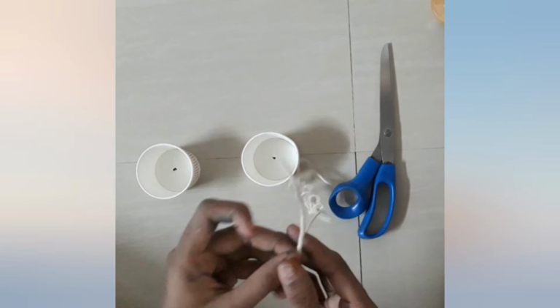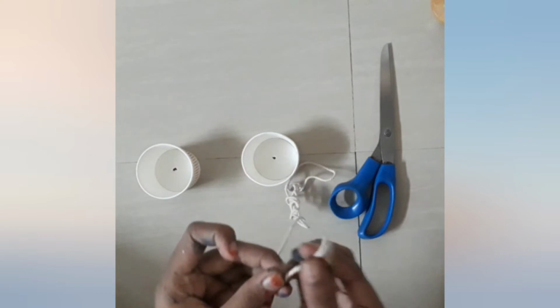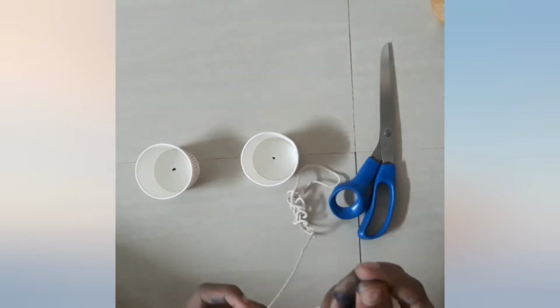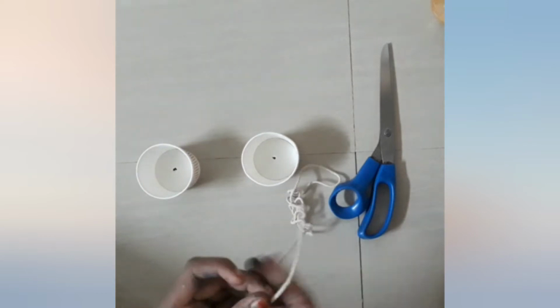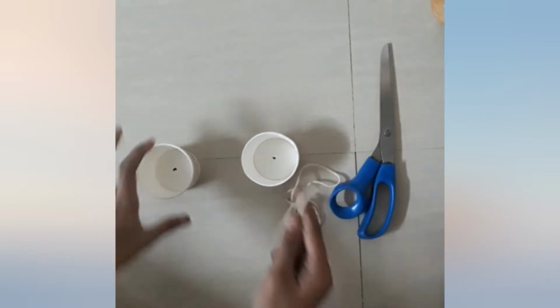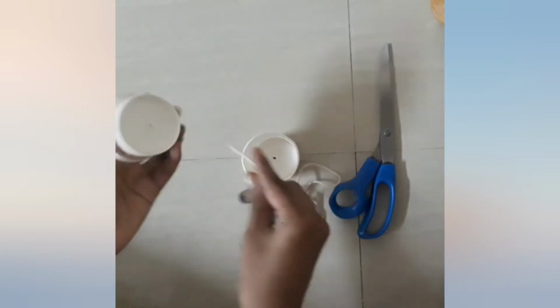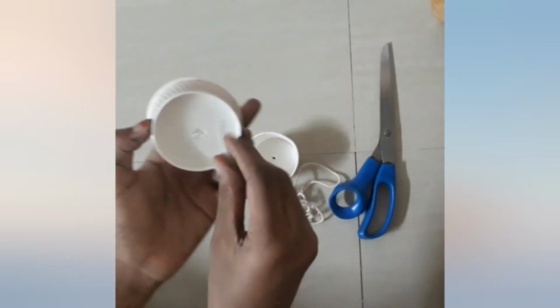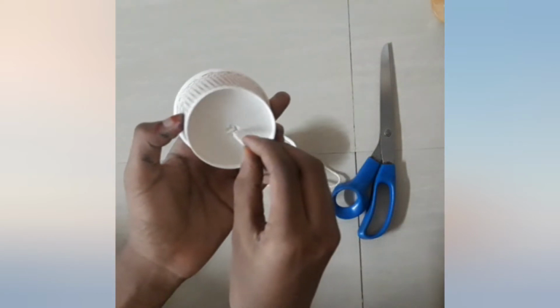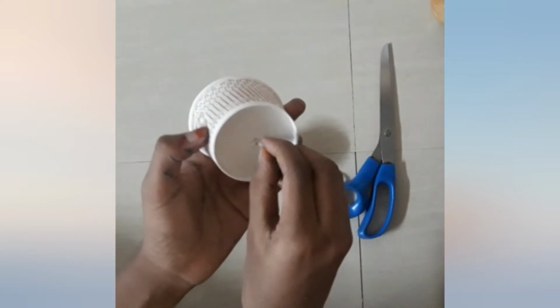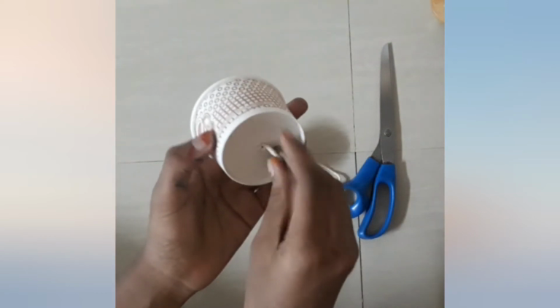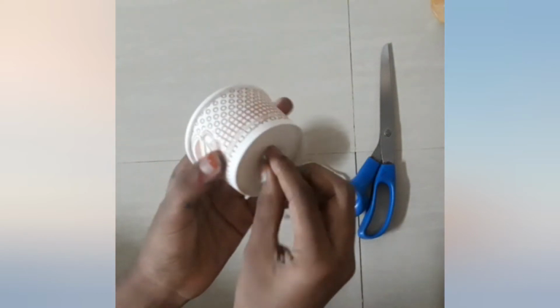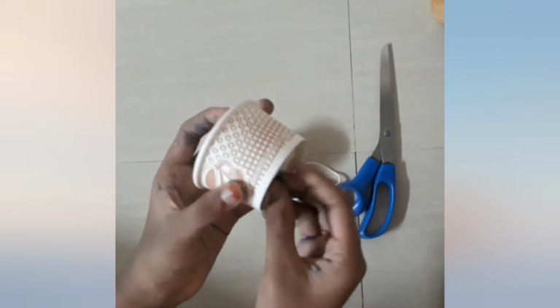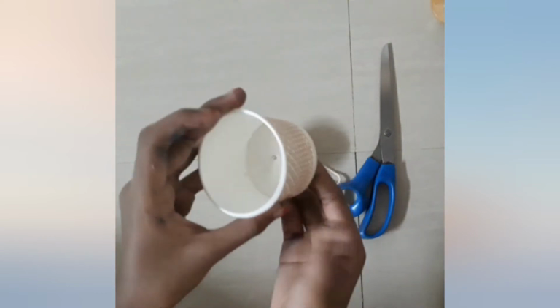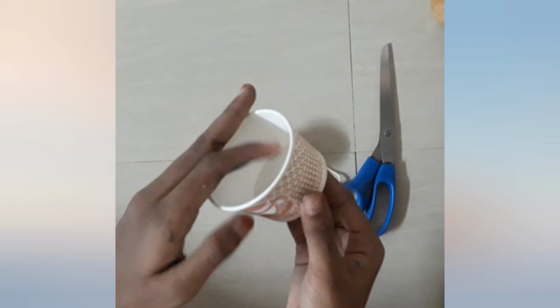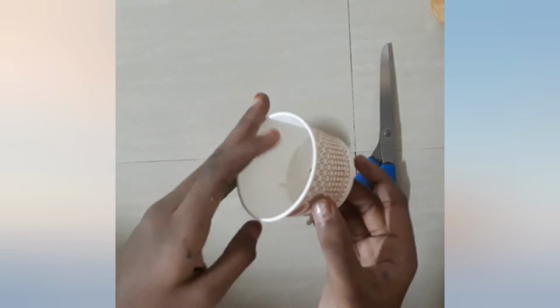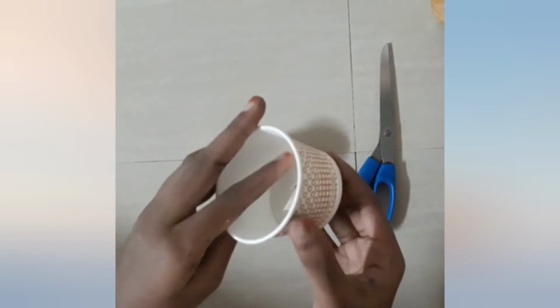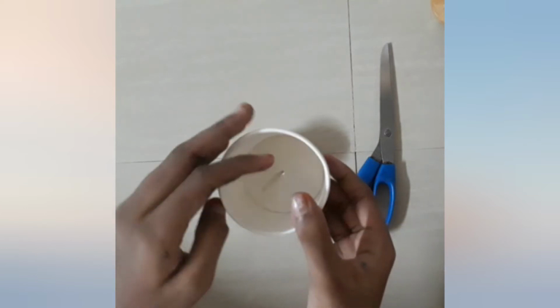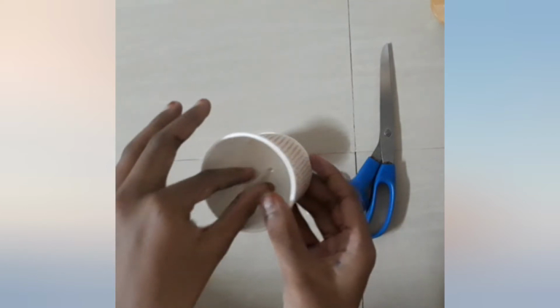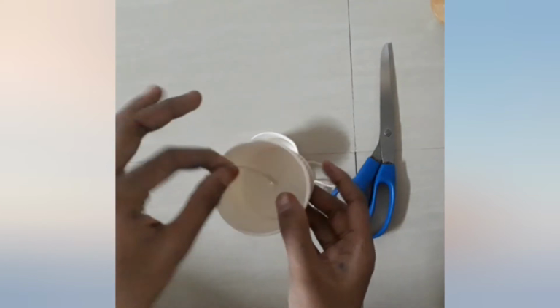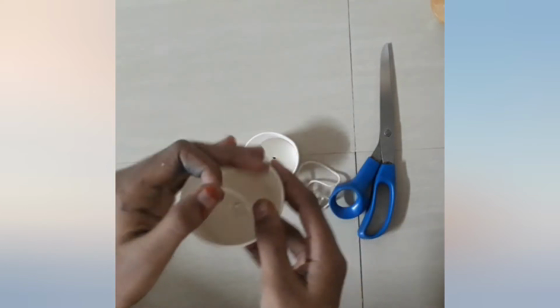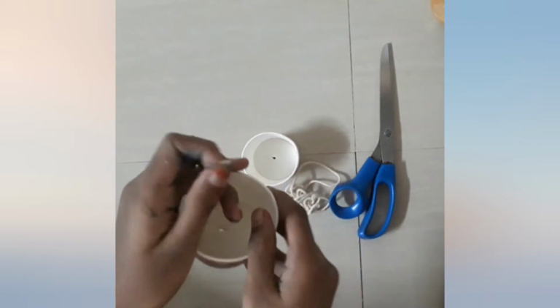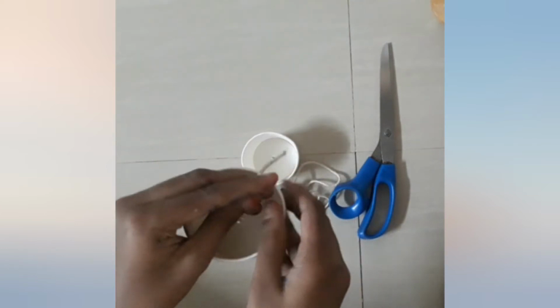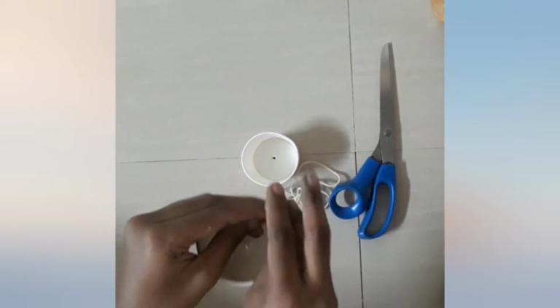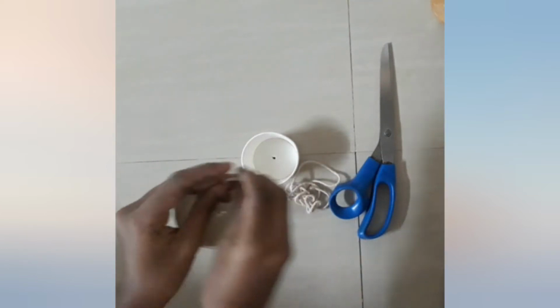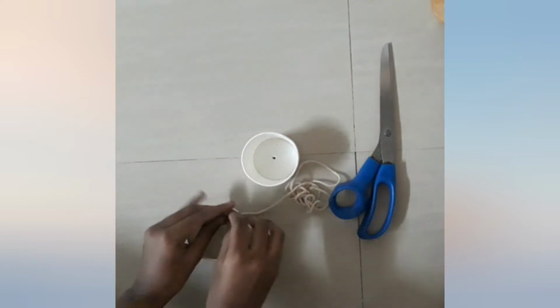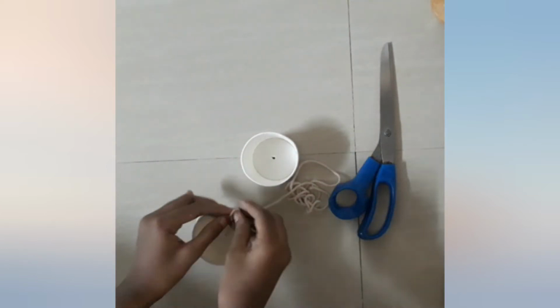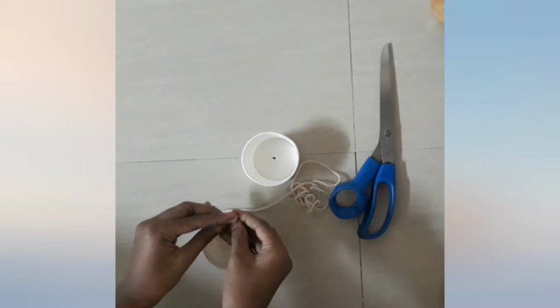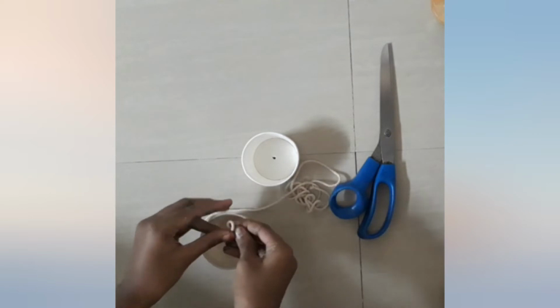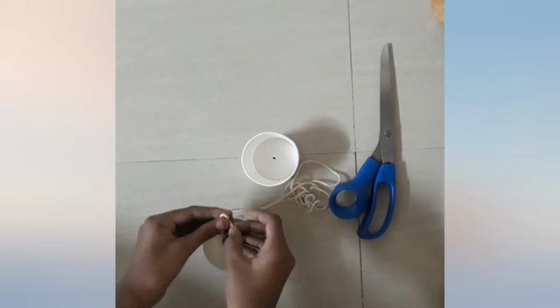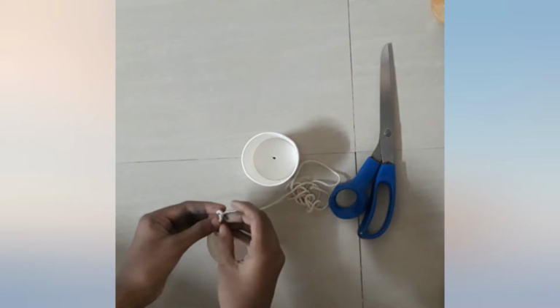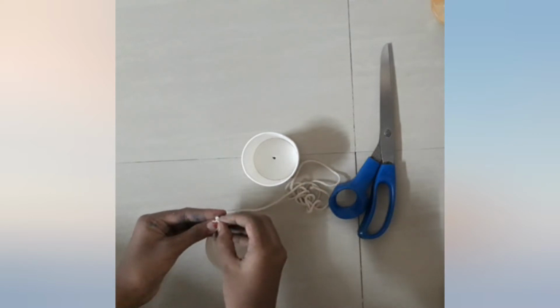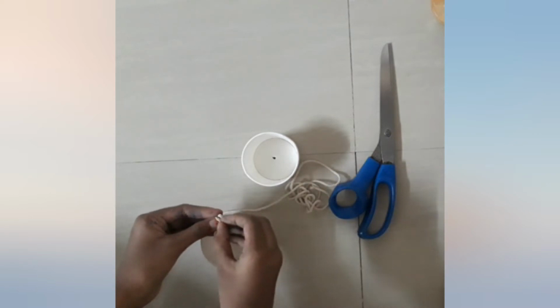After you've done that, take a thread and insert it through the hole, then tie a knot. Do the same with the other cup too.